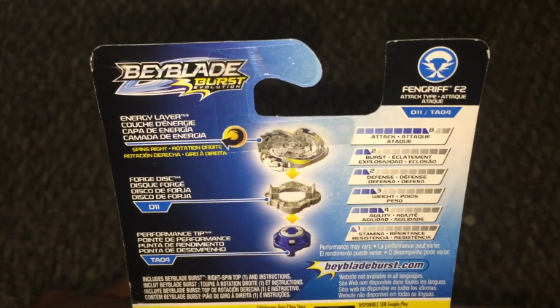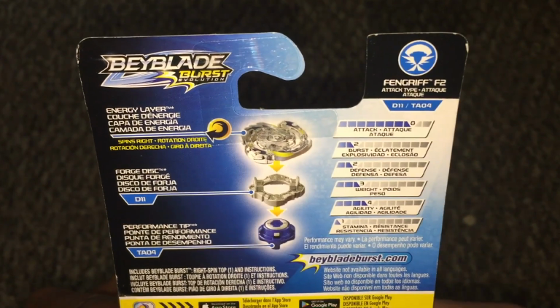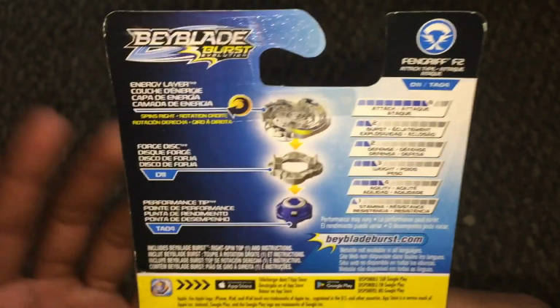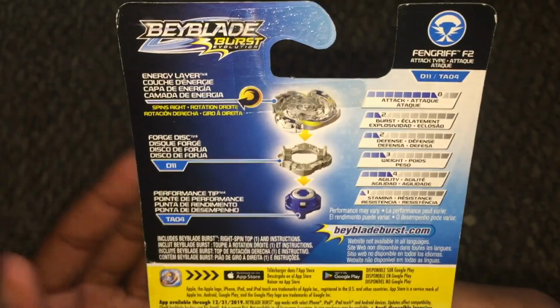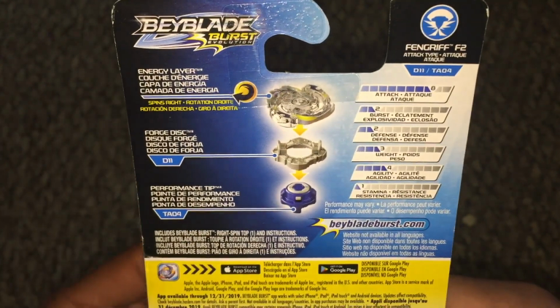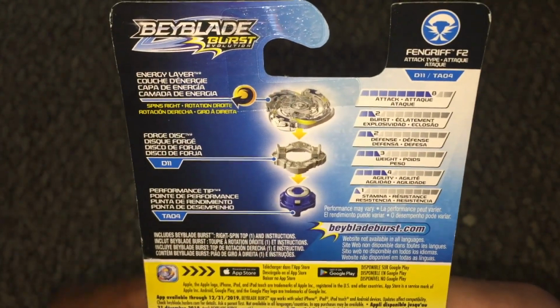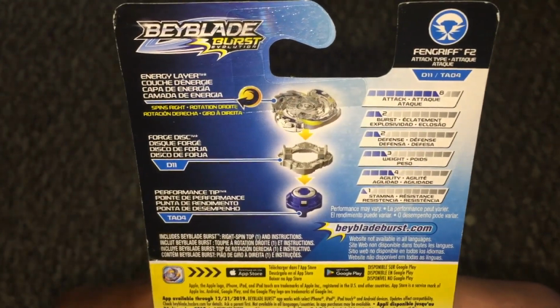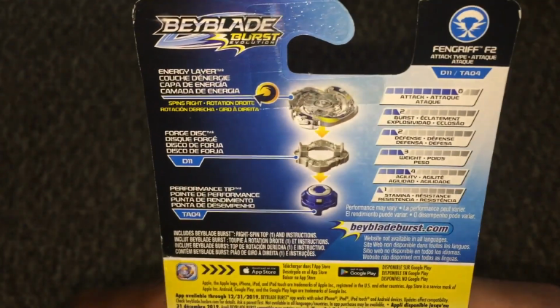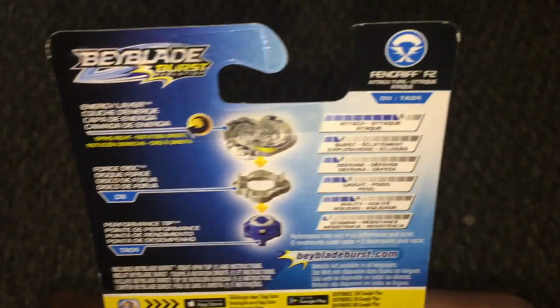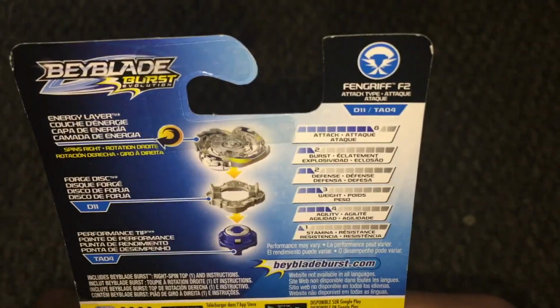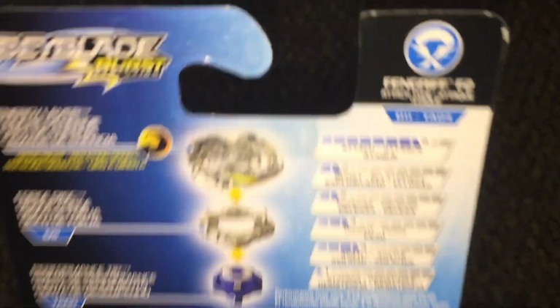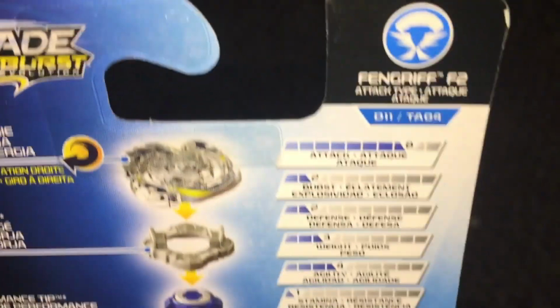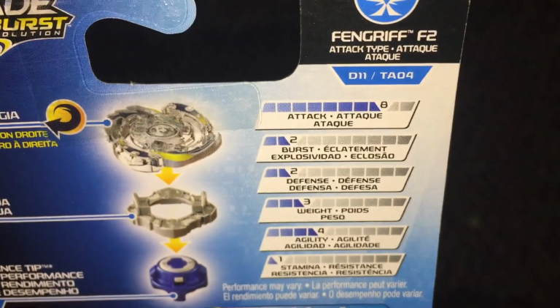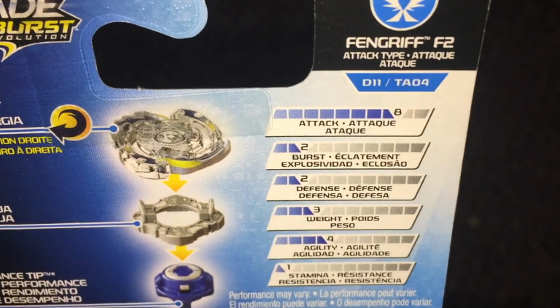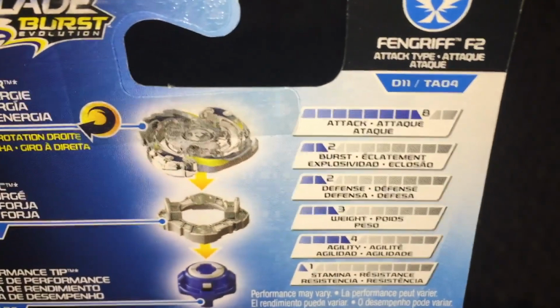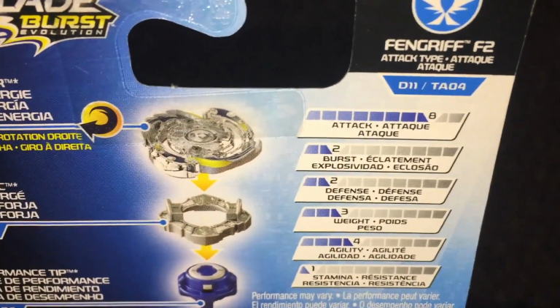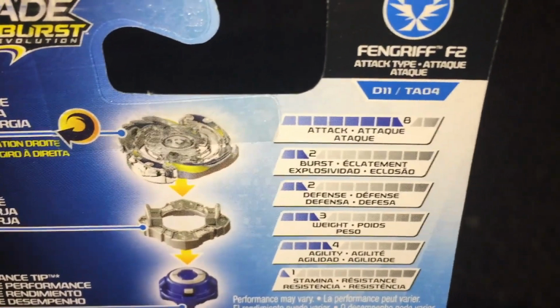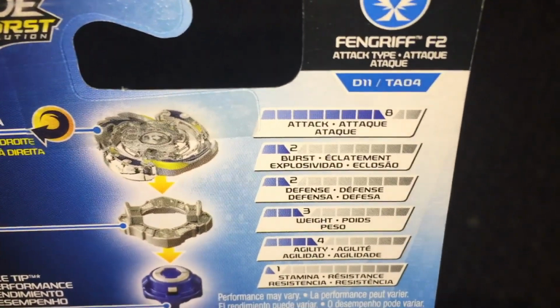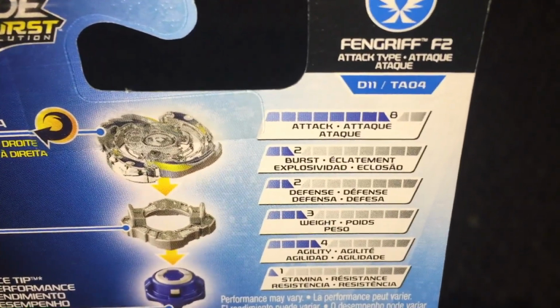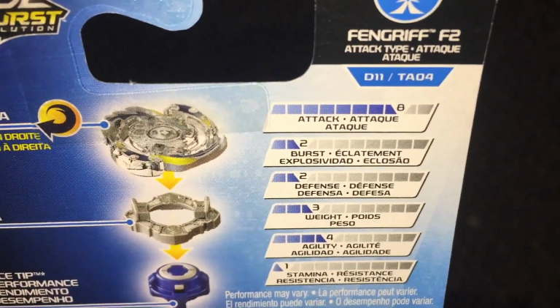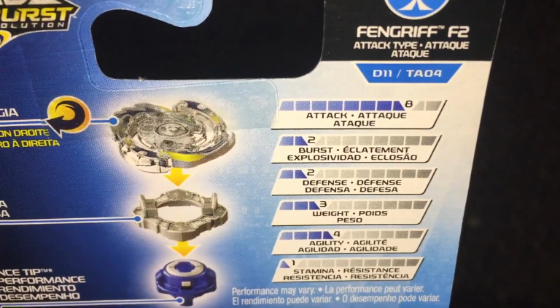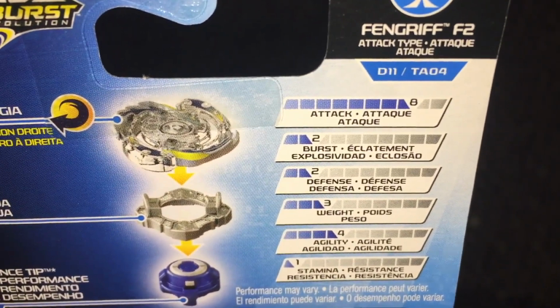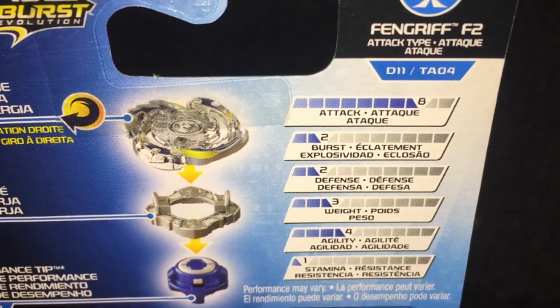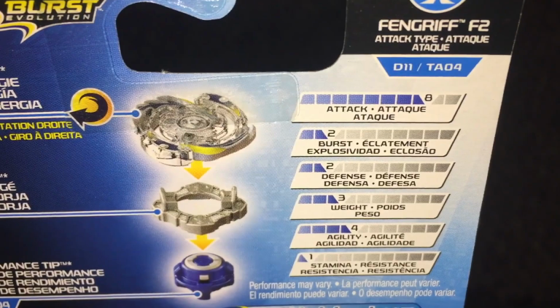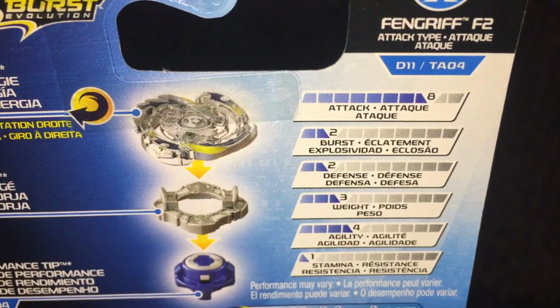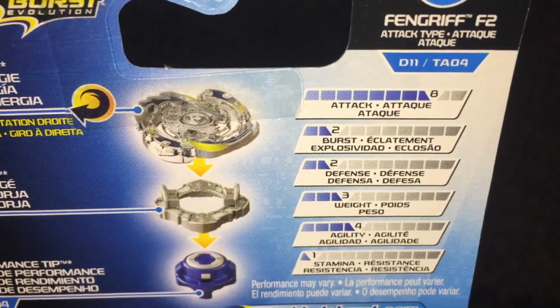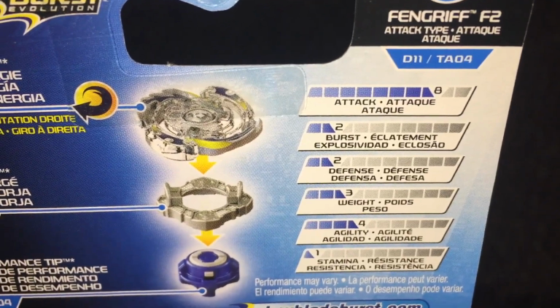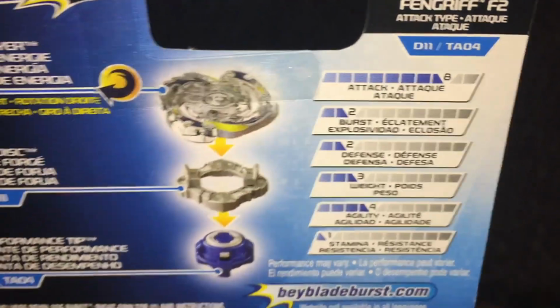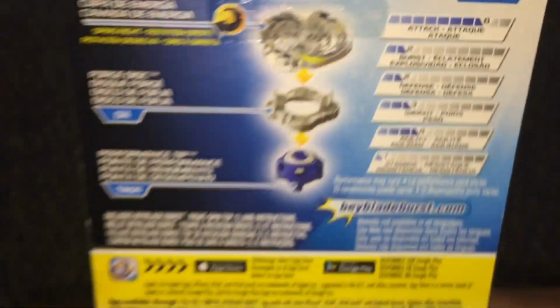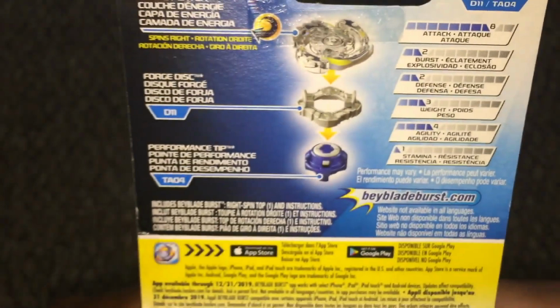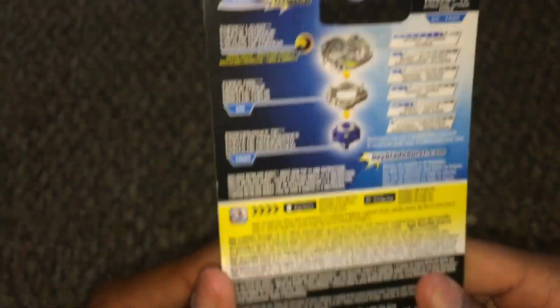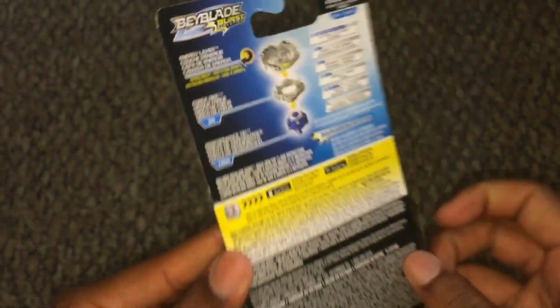Starting with the stats, it's an attack type. Let's take a closer look: 8 out of 10 attack, 2 out of 10 burst, 2 out of 10 defense, 3 out of 10 weight, 4 out of 10 agility, and 1 out of 10 for stamina.